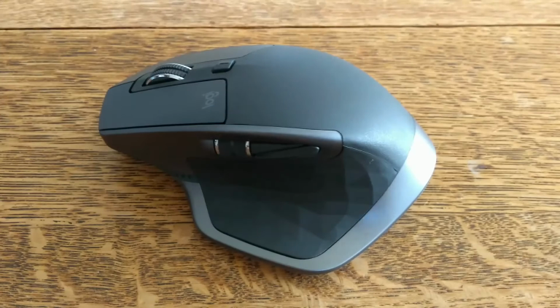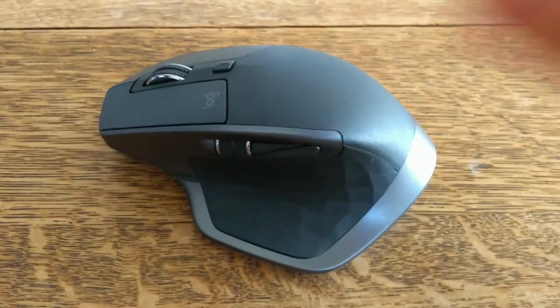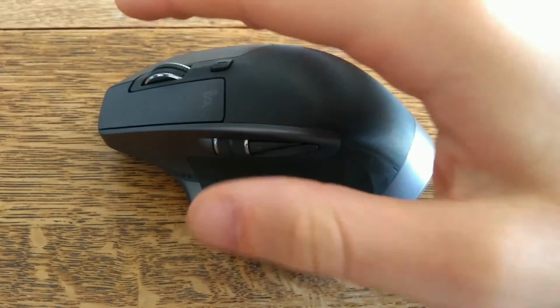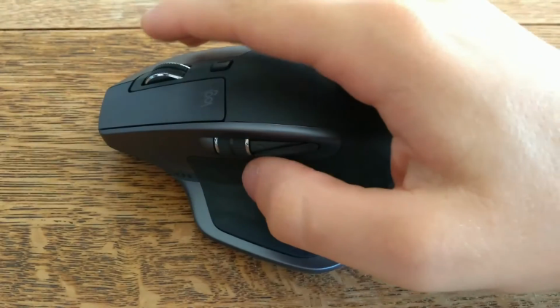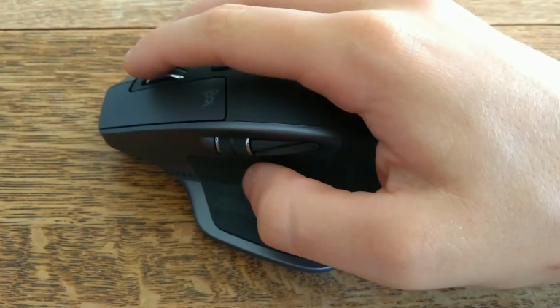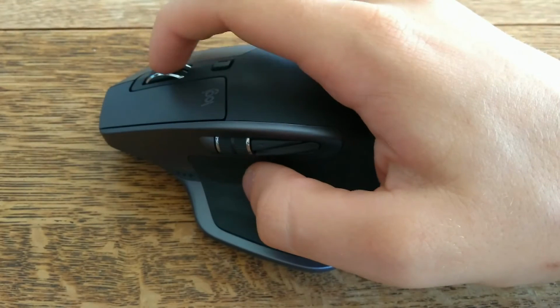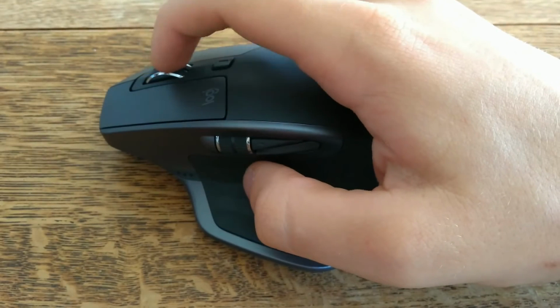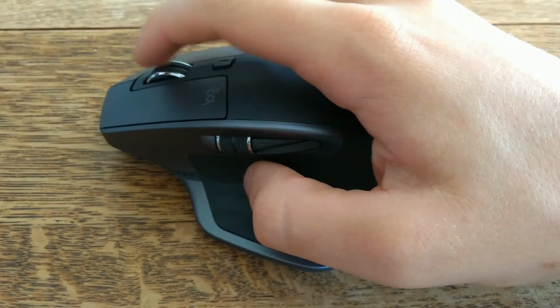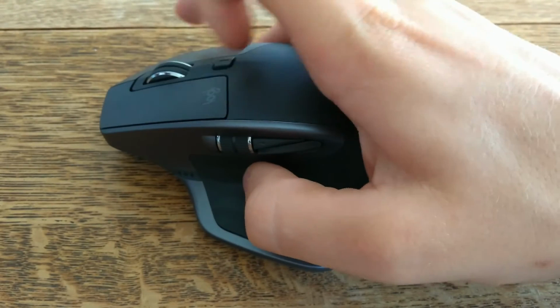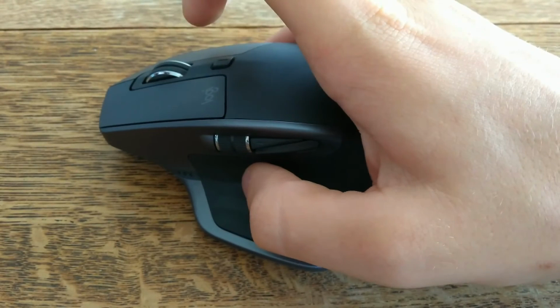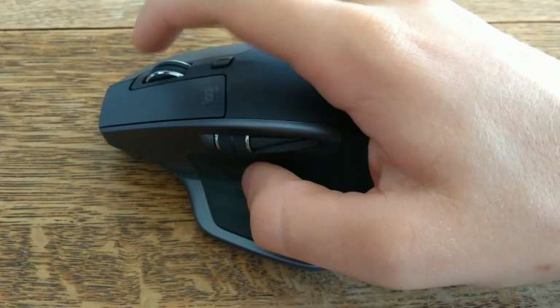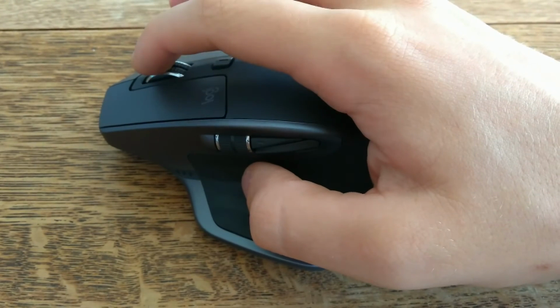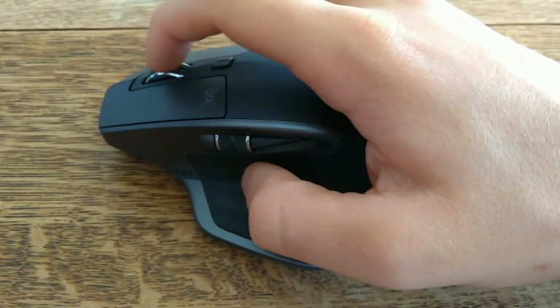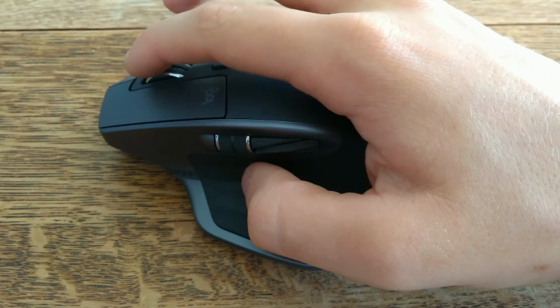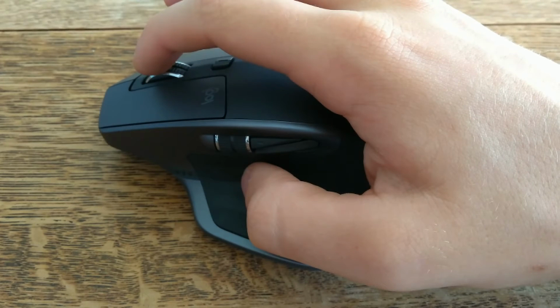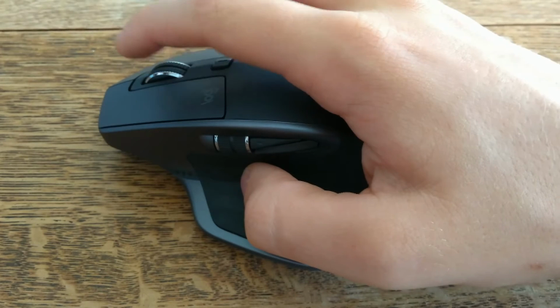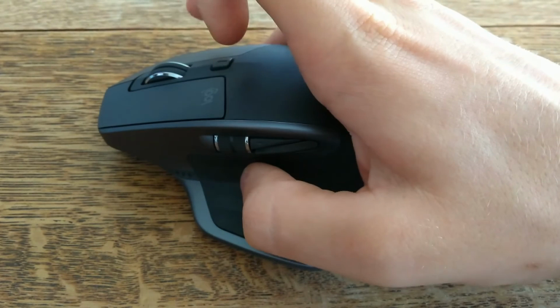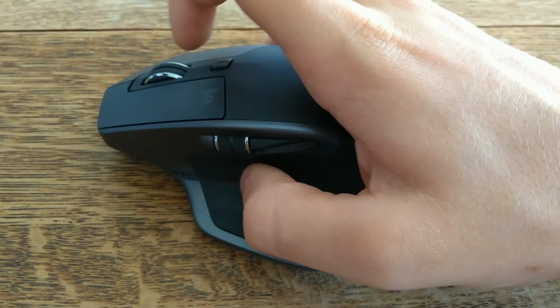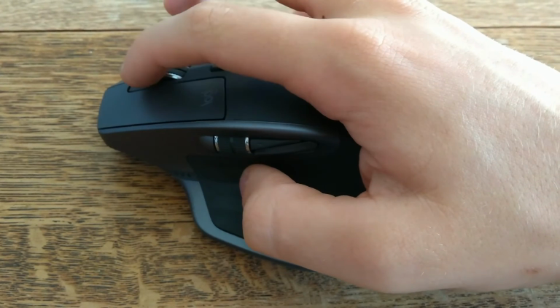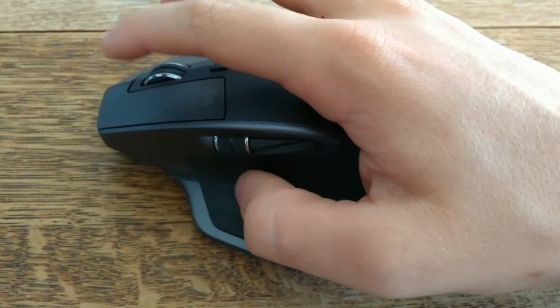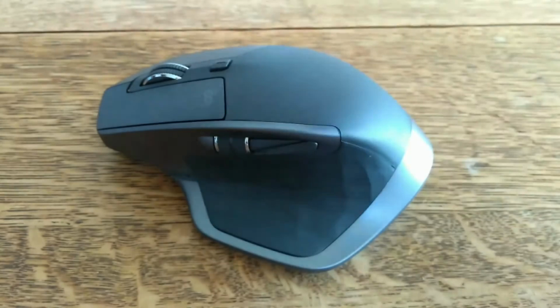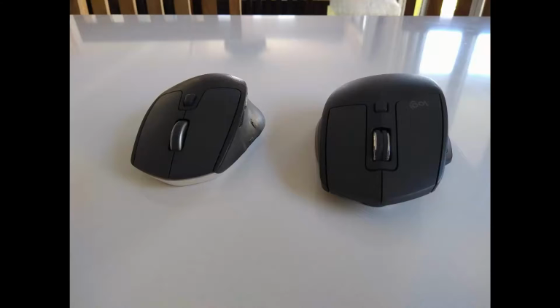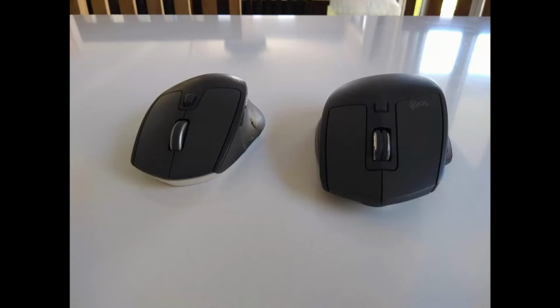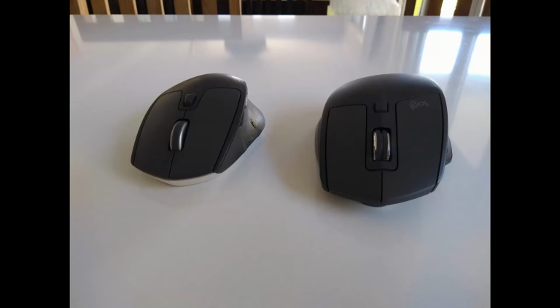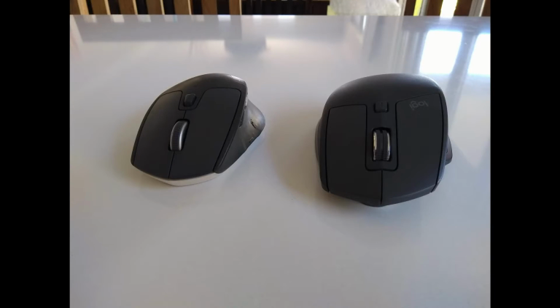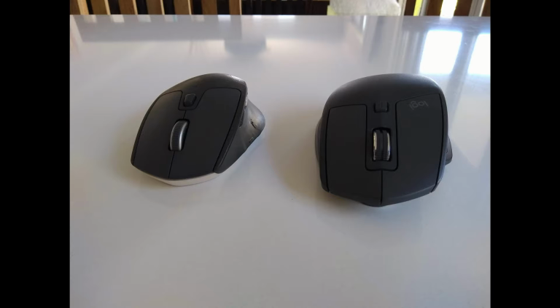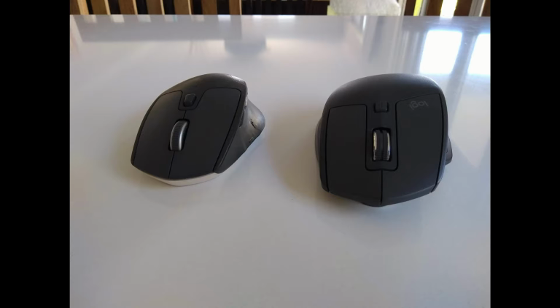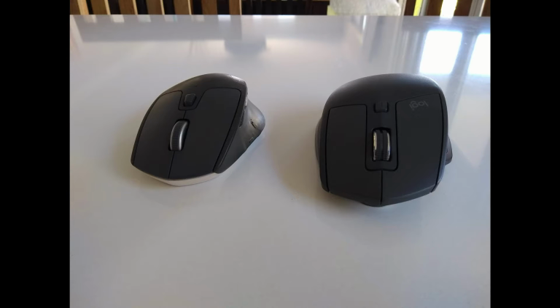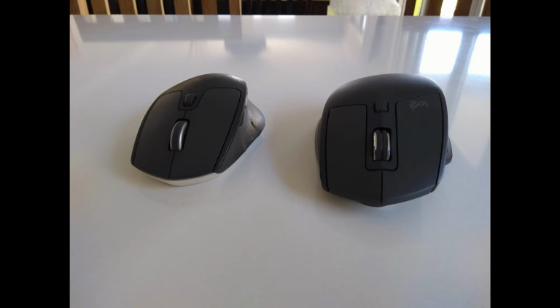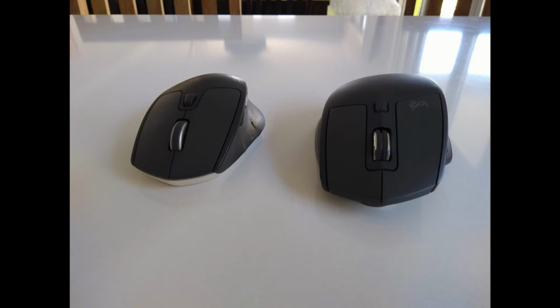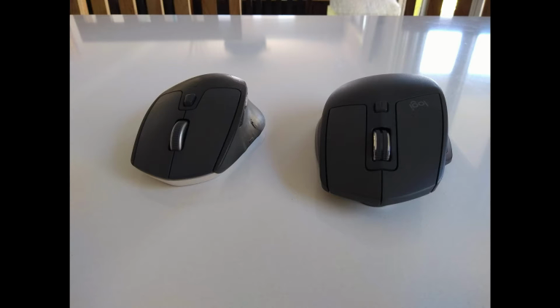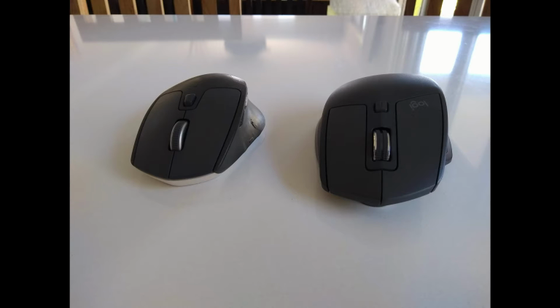The scroll wheel on this mouse is absolutely amazing. Logitech's smart shift technology allows the mouse to change quickly between clicky mode and free spinning mode based on how much force you use. This is a much better system than the manual button used on the M720.